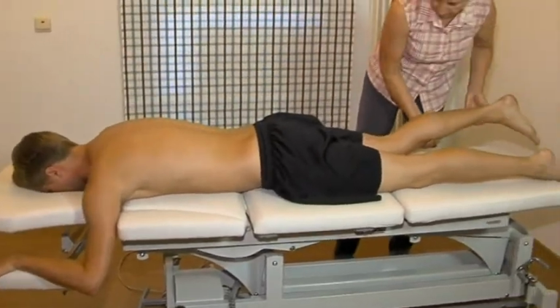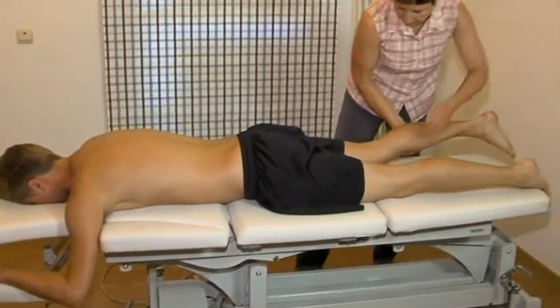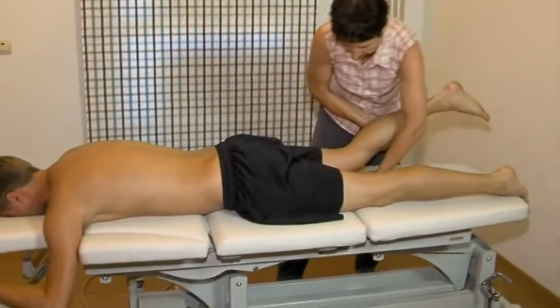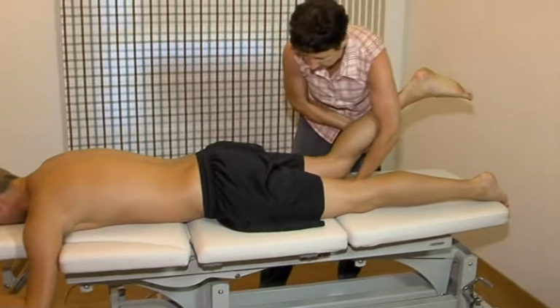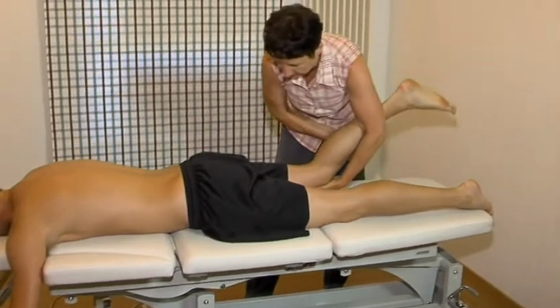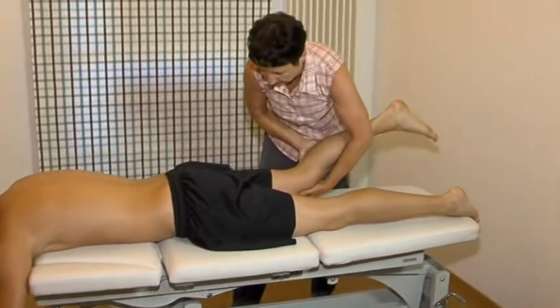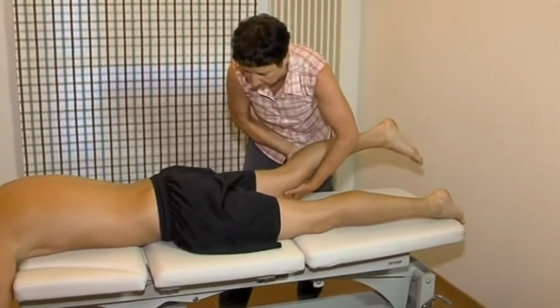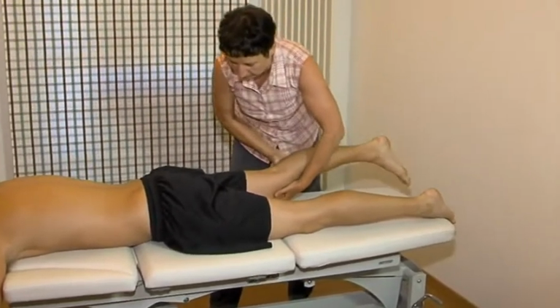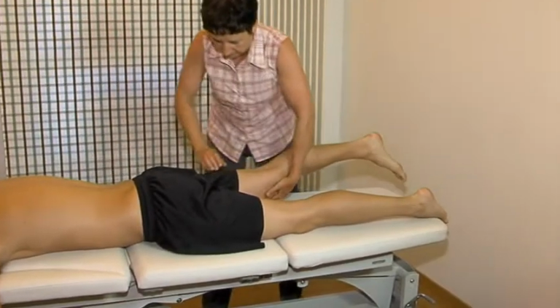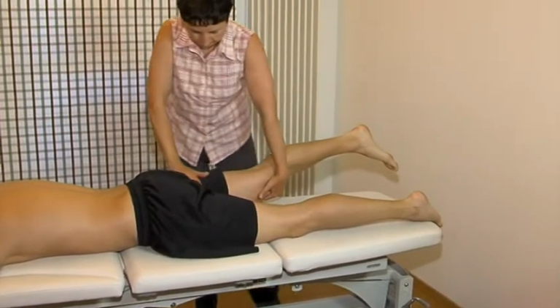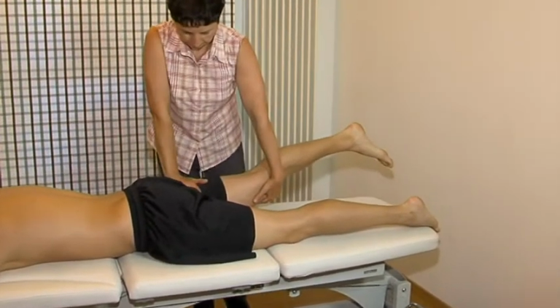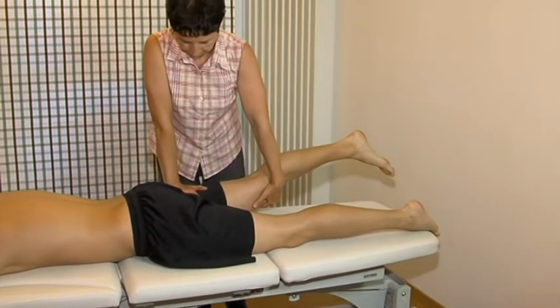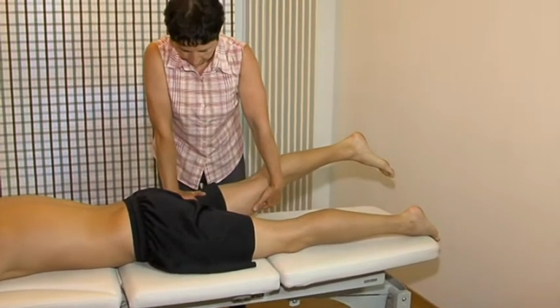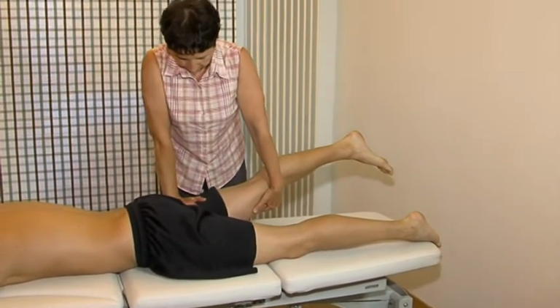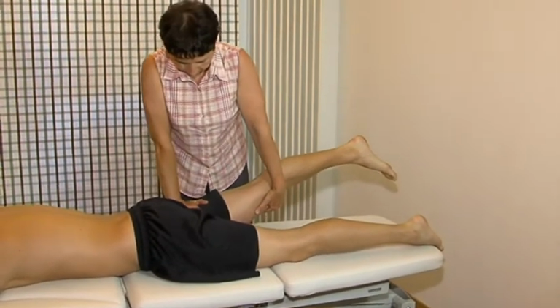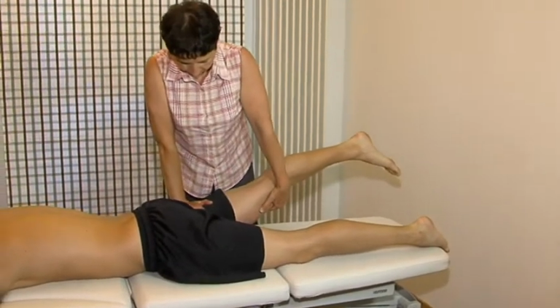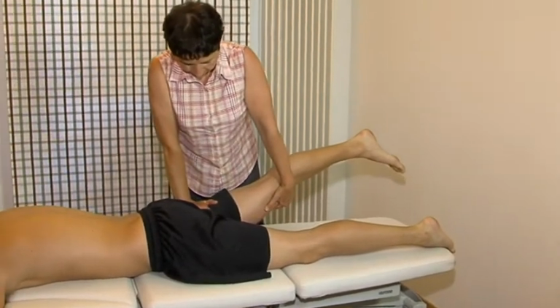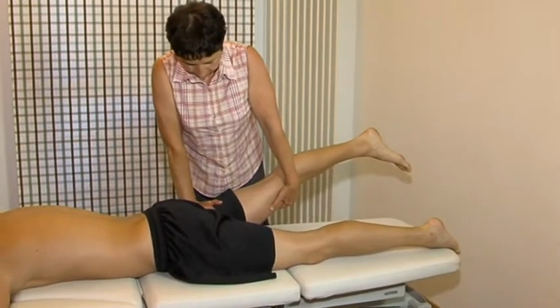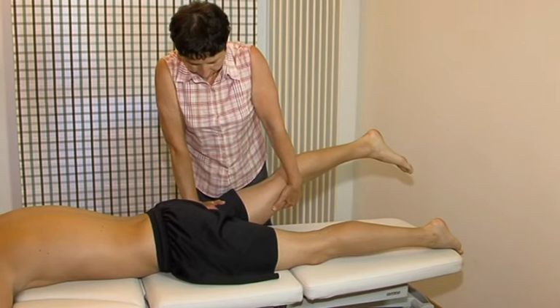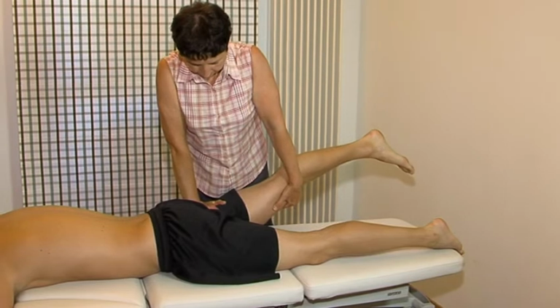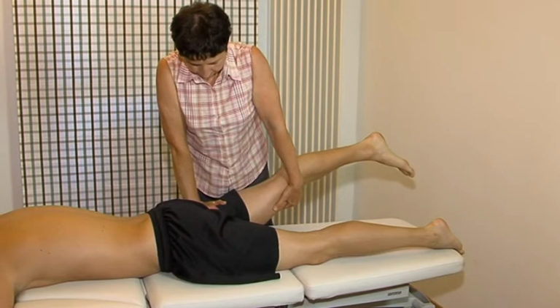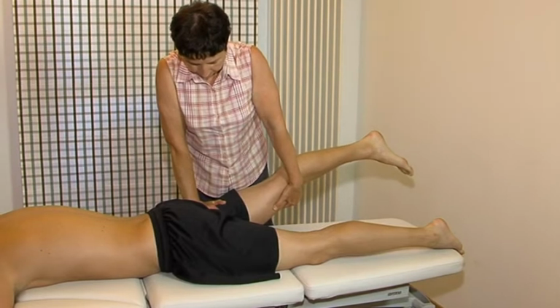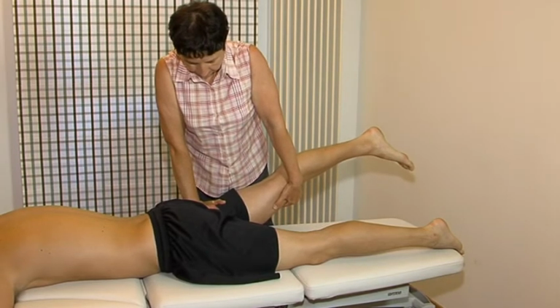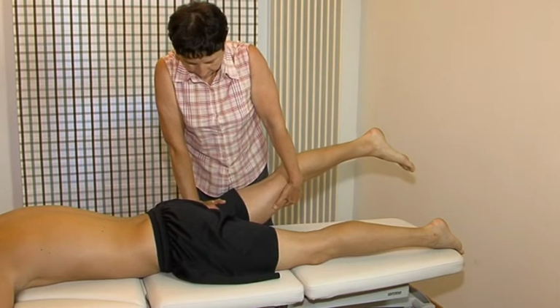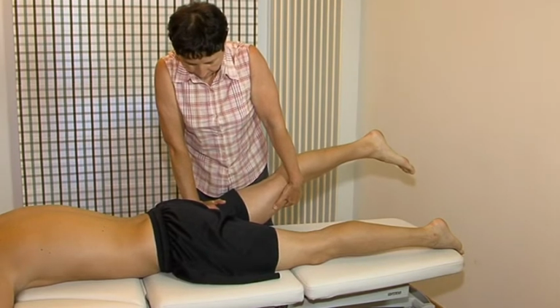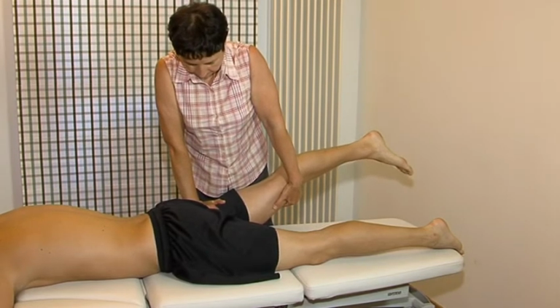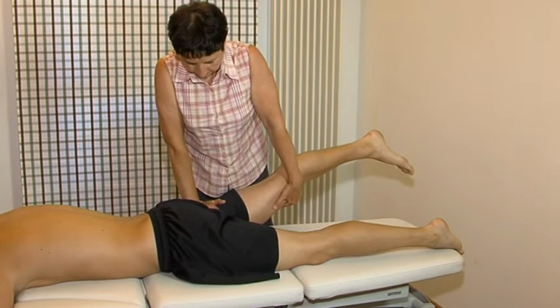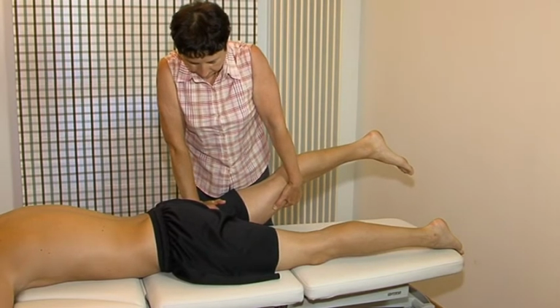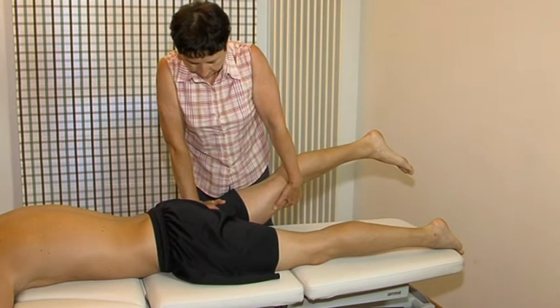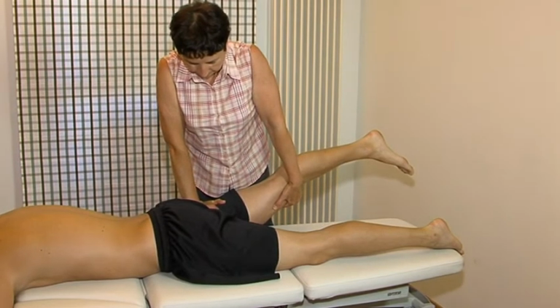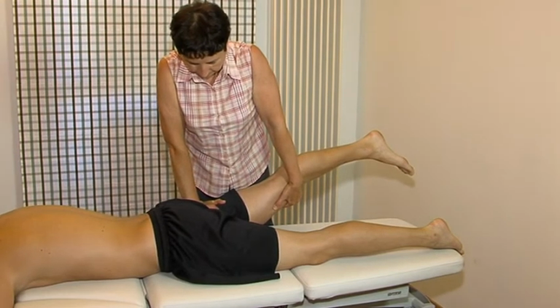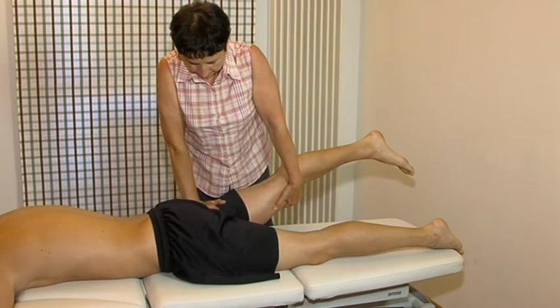Passive extension. One hand is put on the upper part of the femur and not on the buttock, to avoid sacroiliac and lumbar involvement. Avoid too much knee flexion.